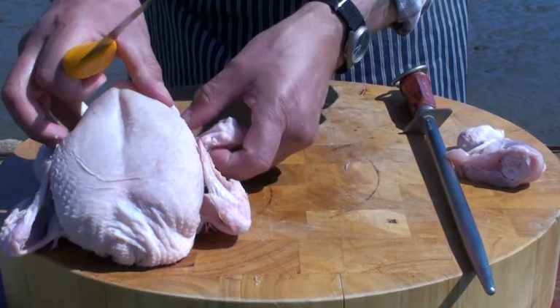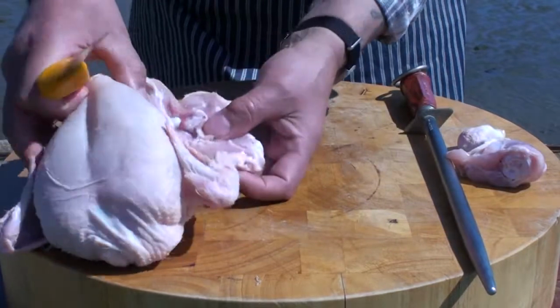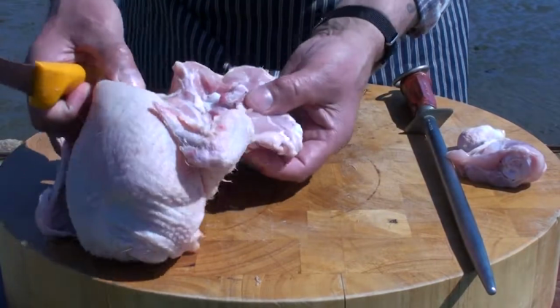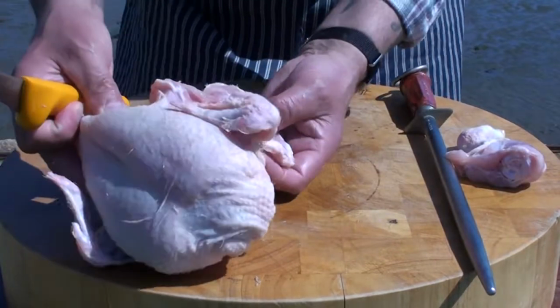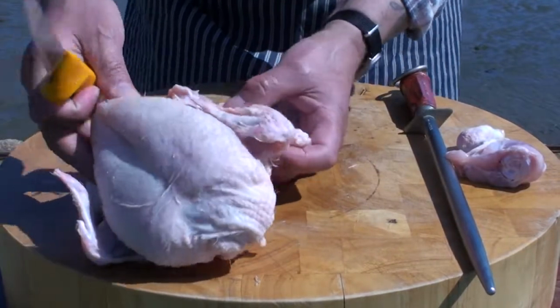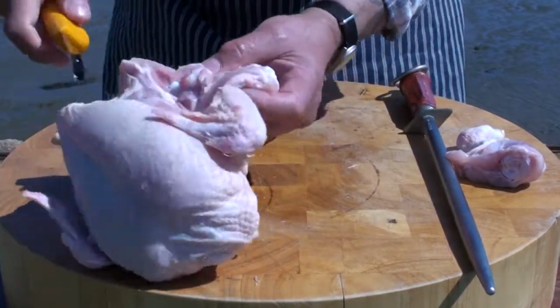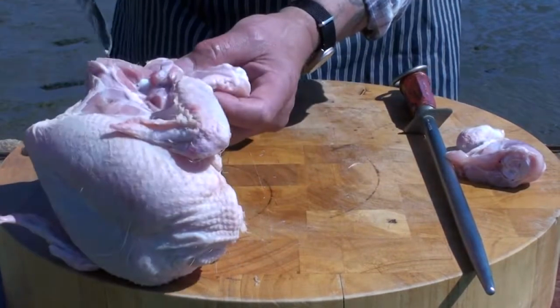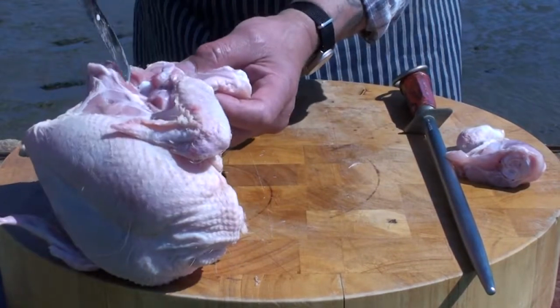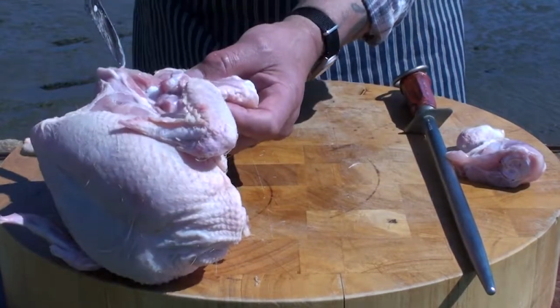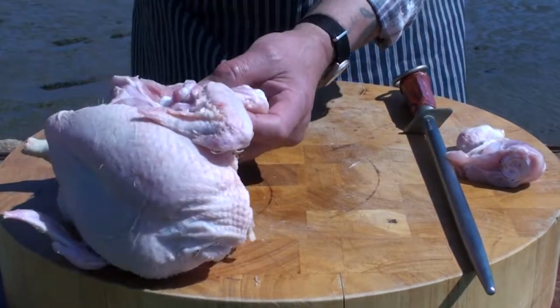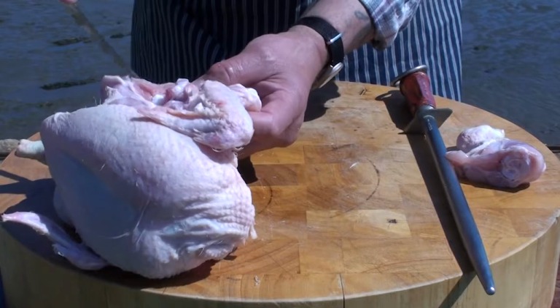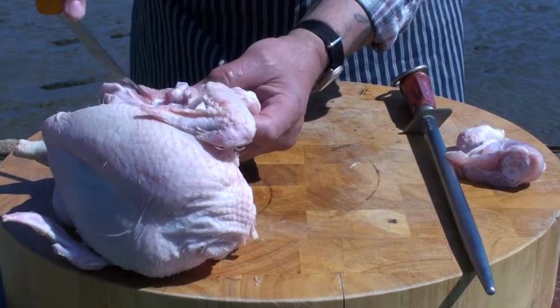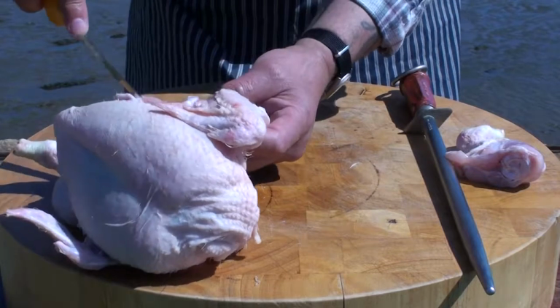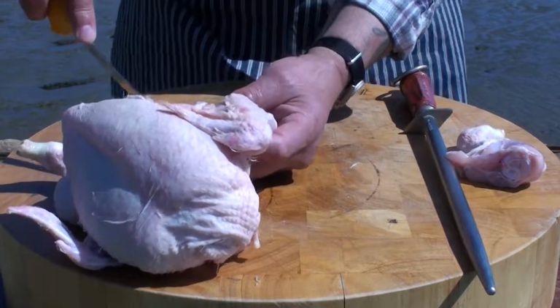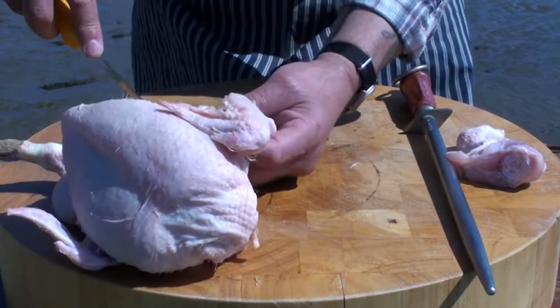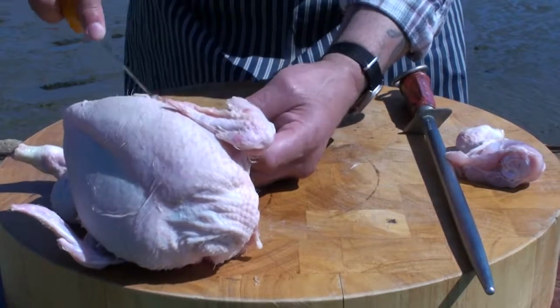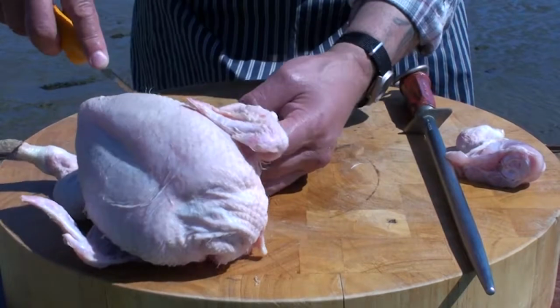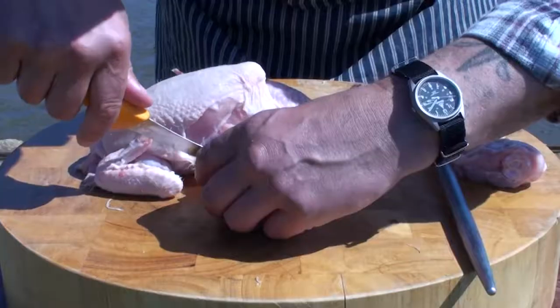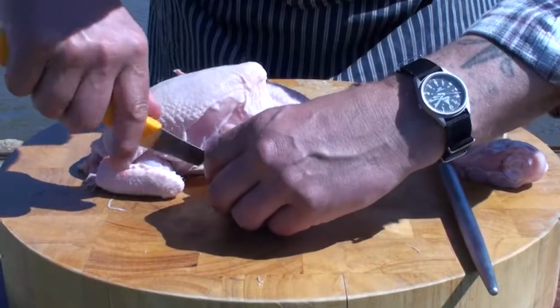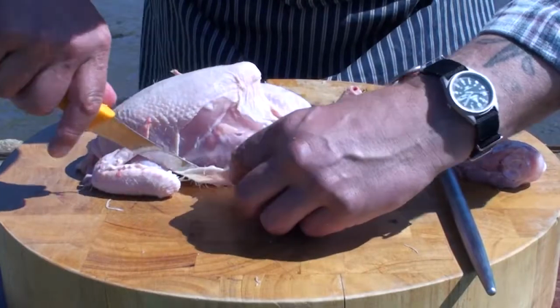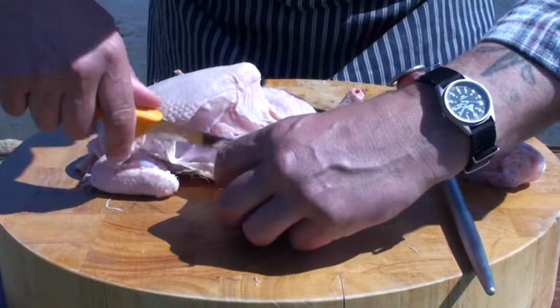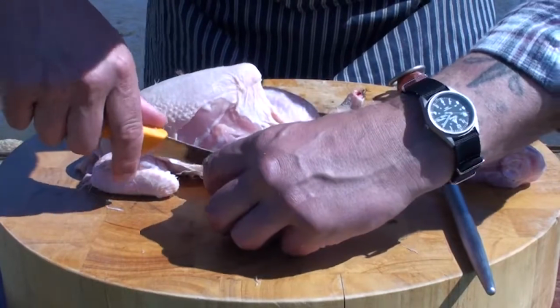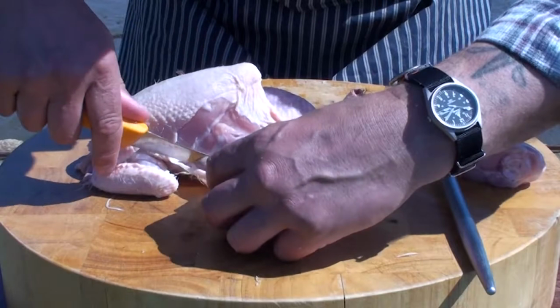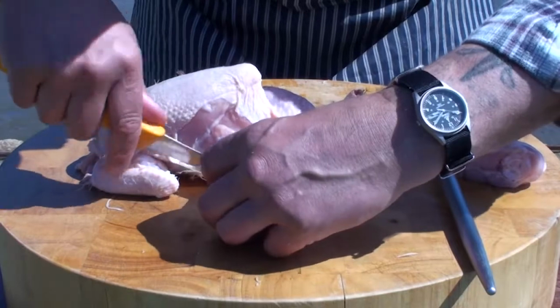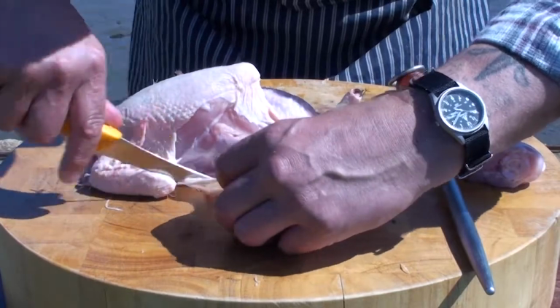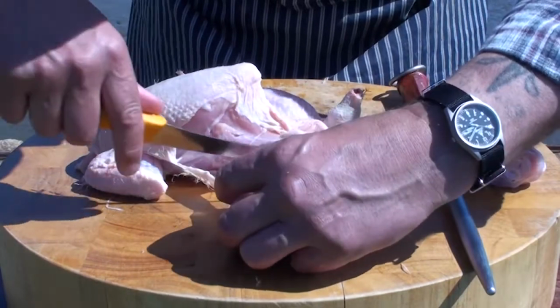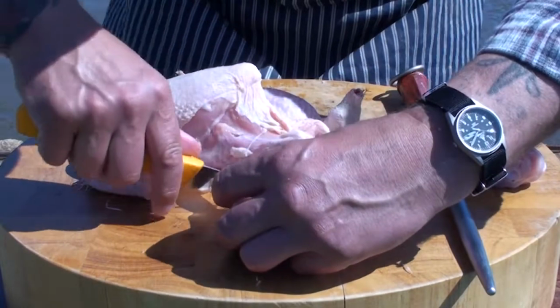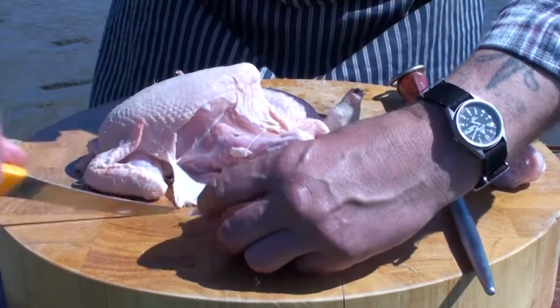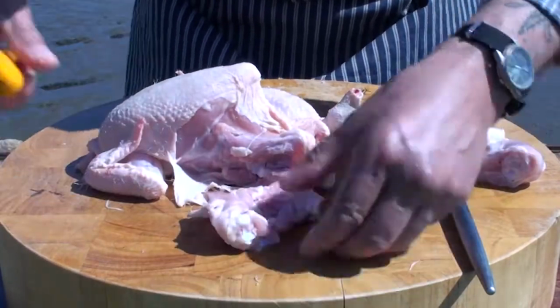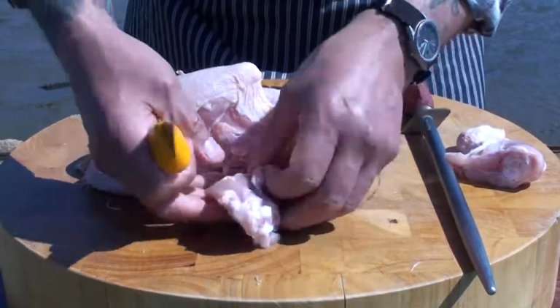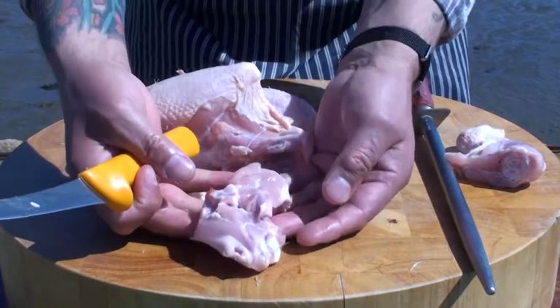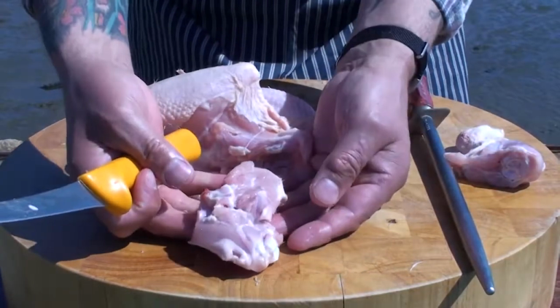Then we take the thigh. We've got this little piece of meat on the side here — we need to take that with it — and then cut through. And that's your thigh removed.